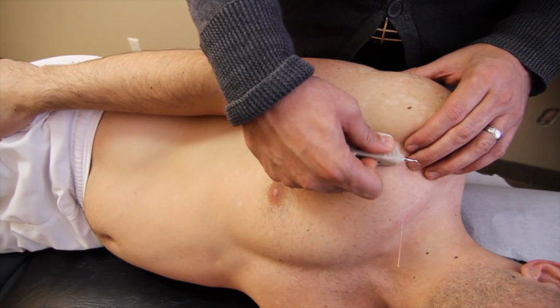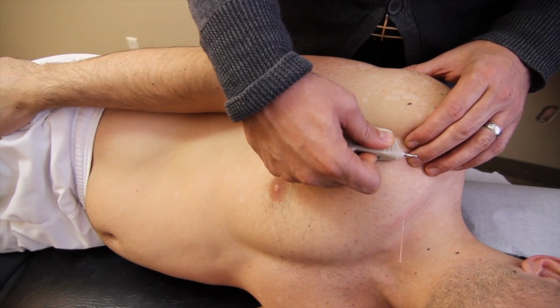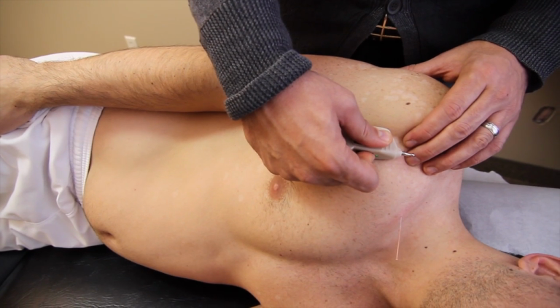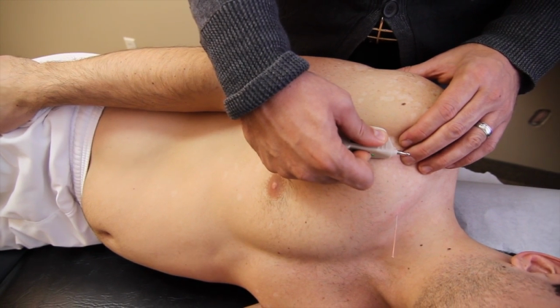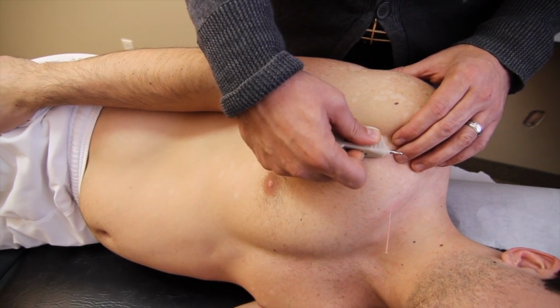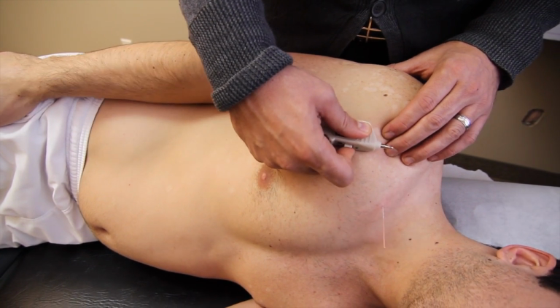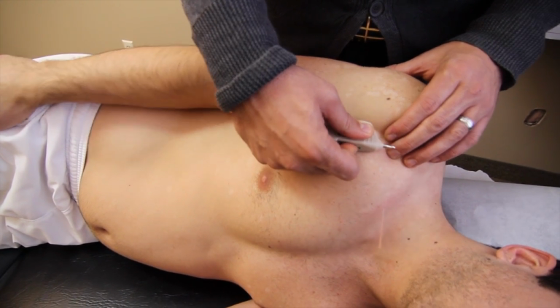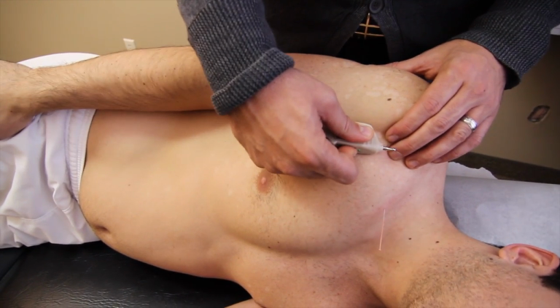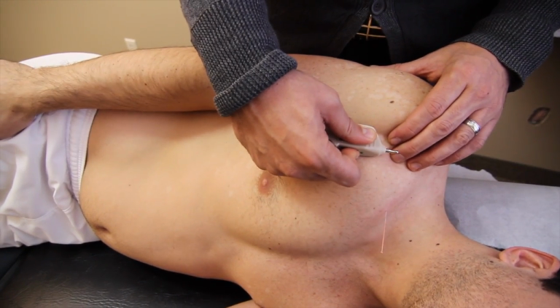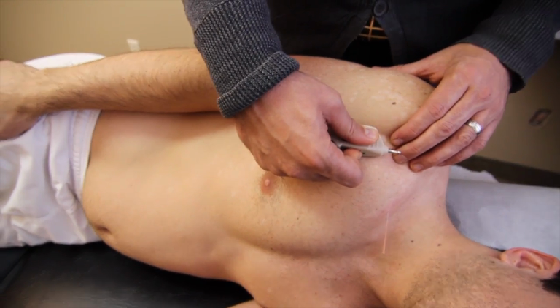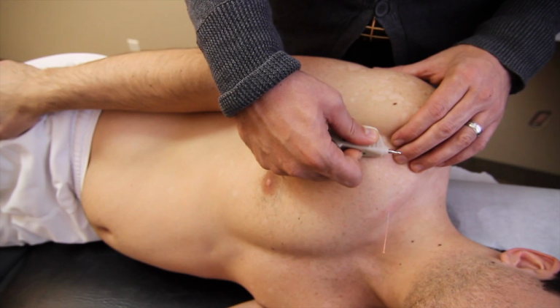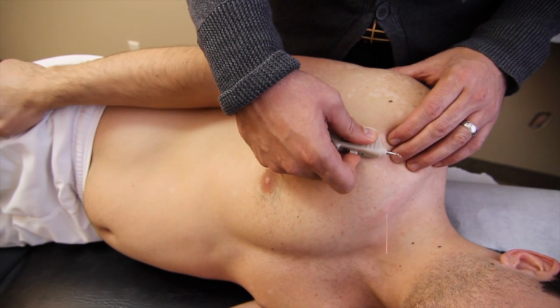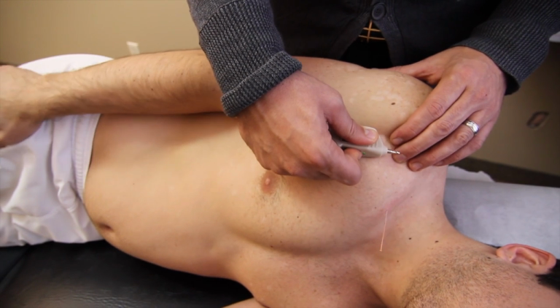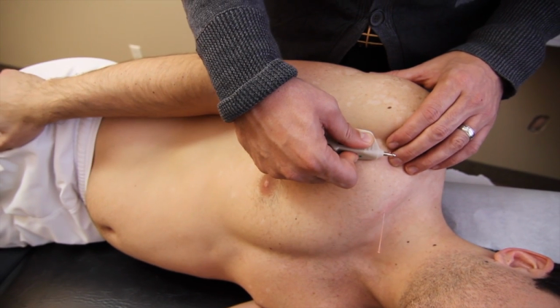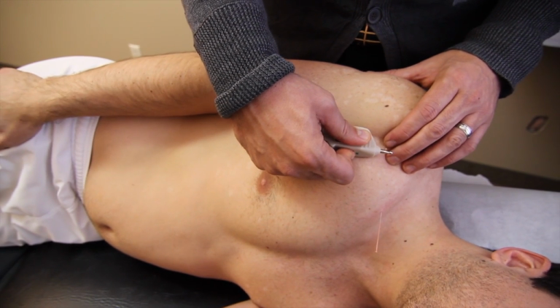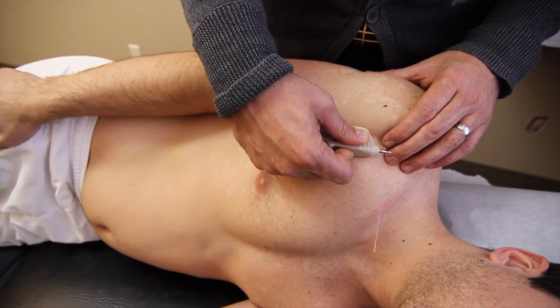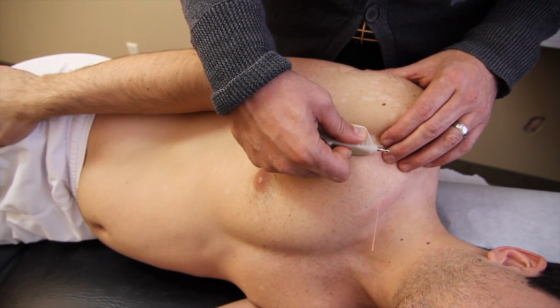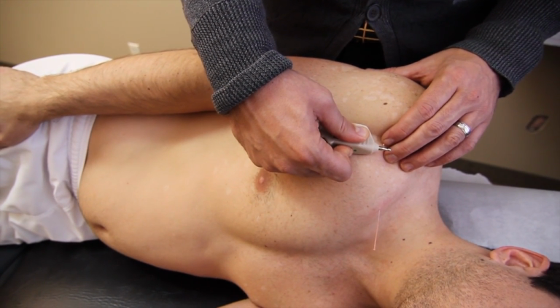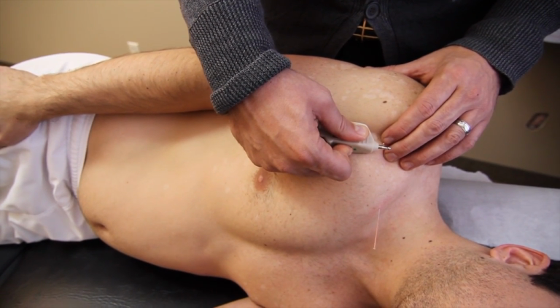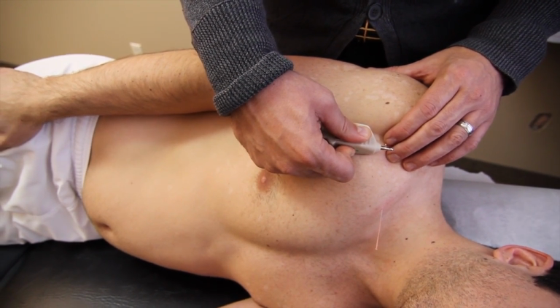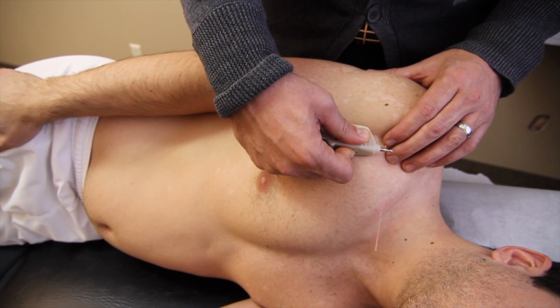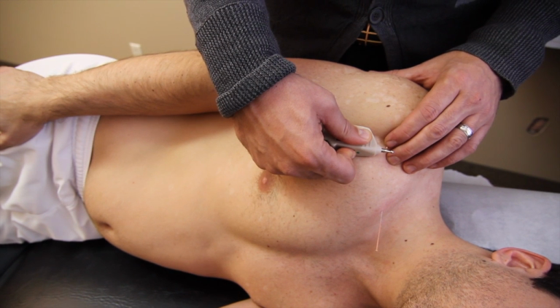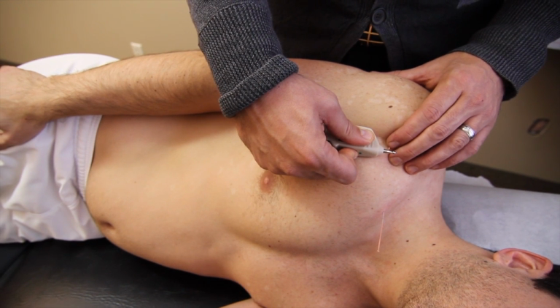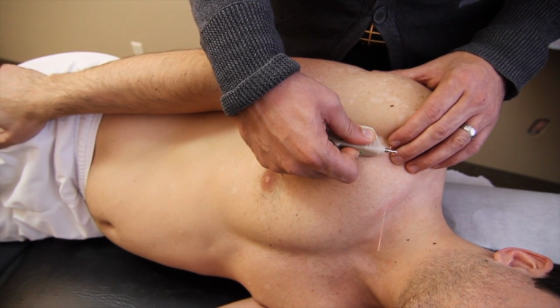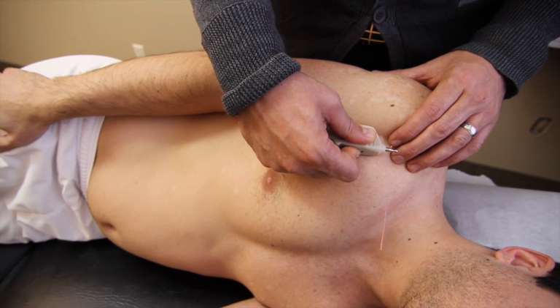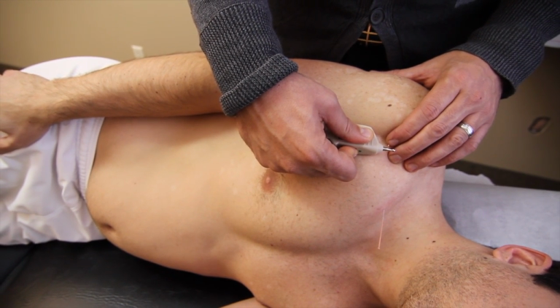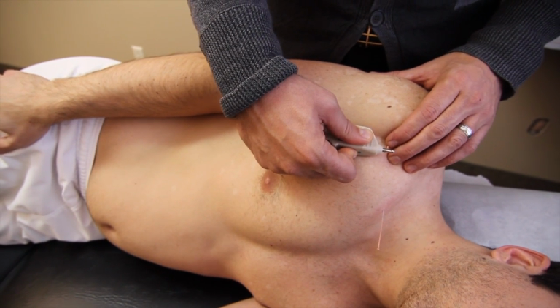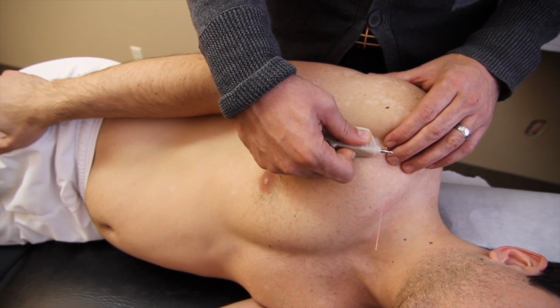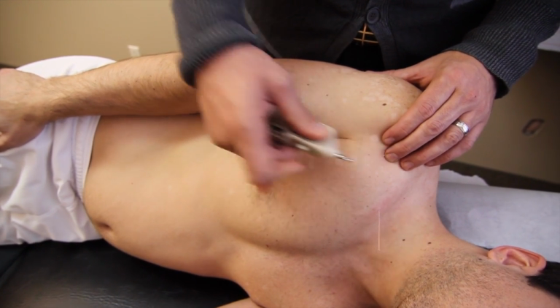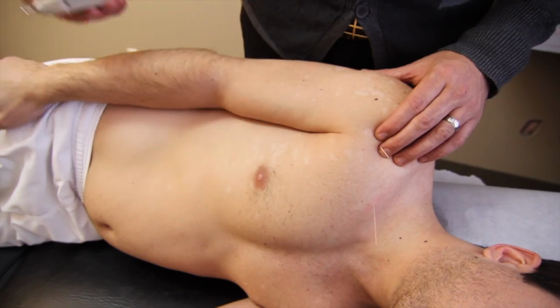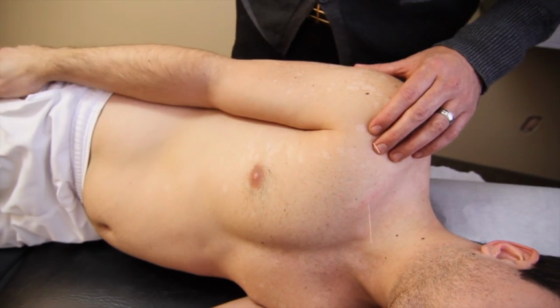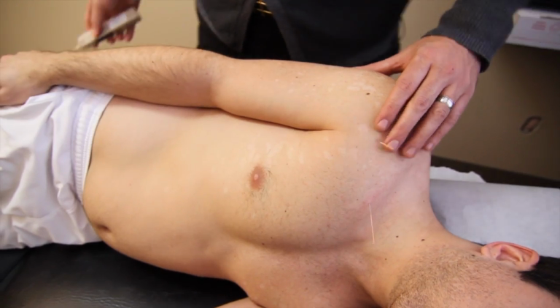This is very common when treating shoulder problems, especially this one when there's so much going on. That's the anterior deltoid.